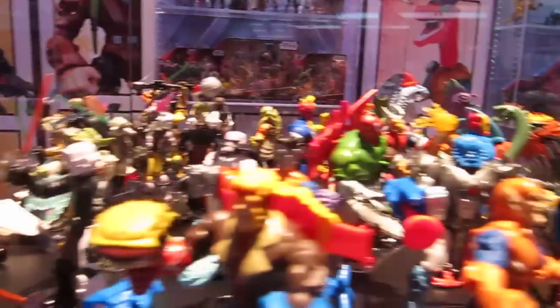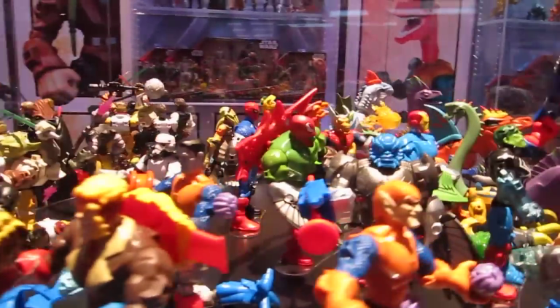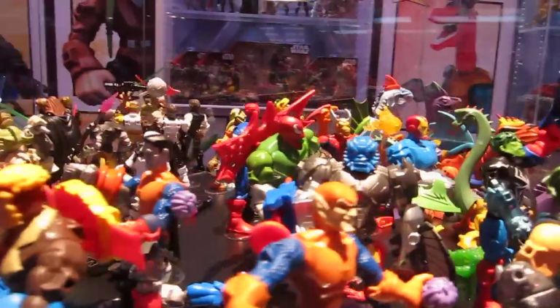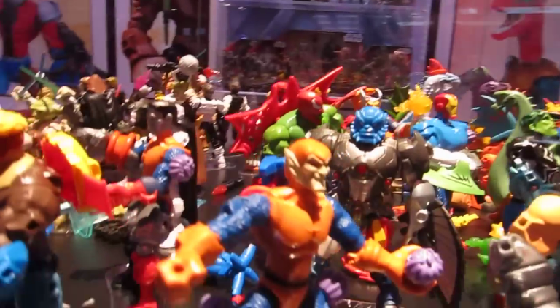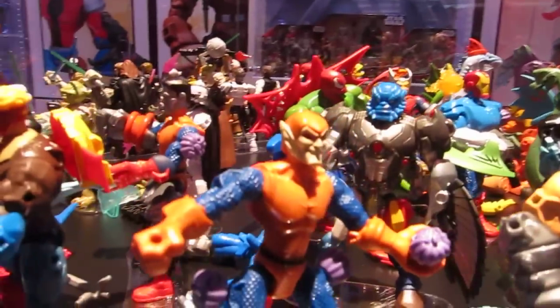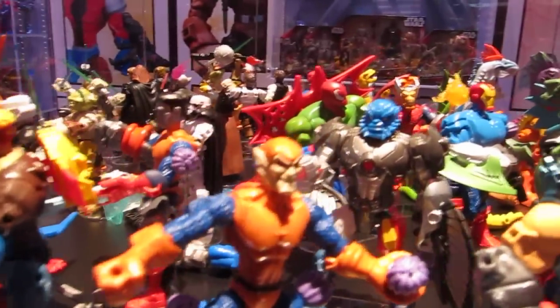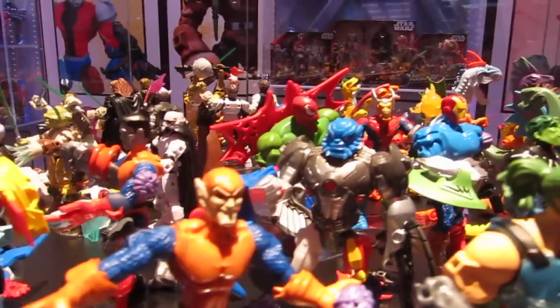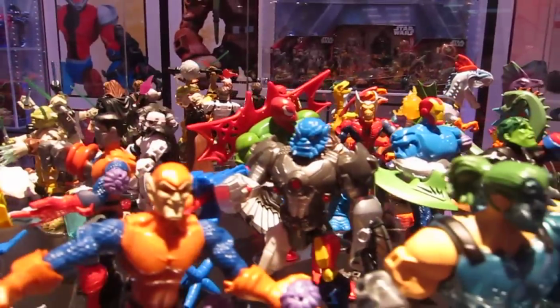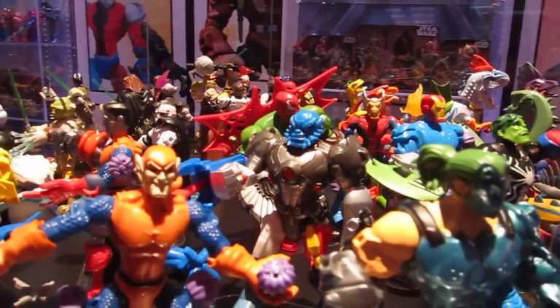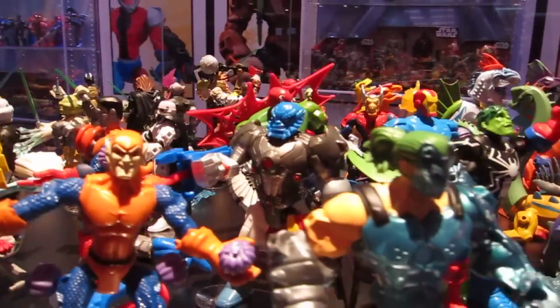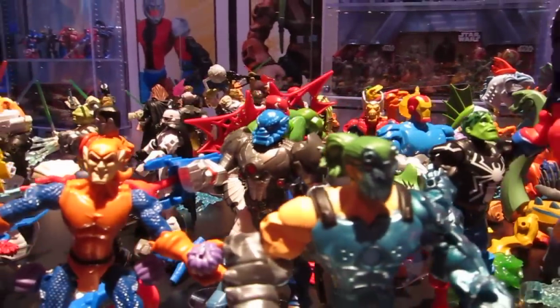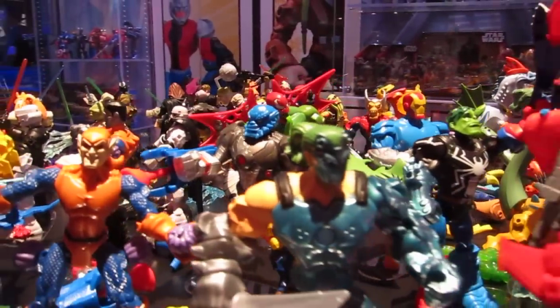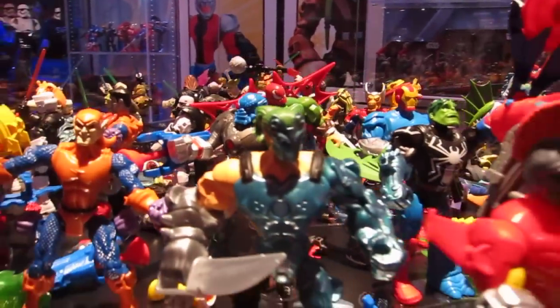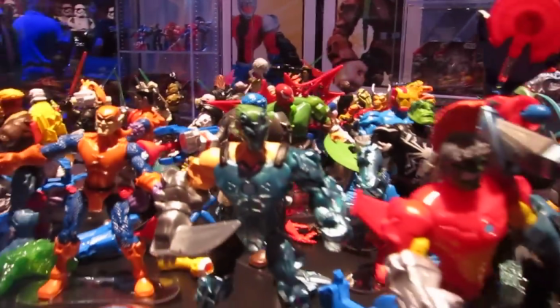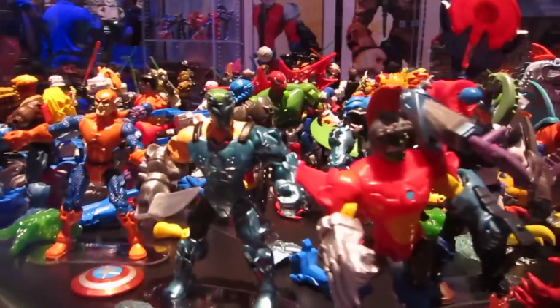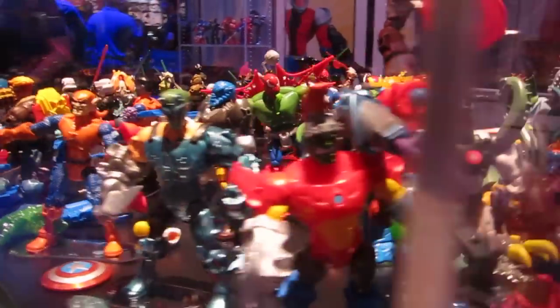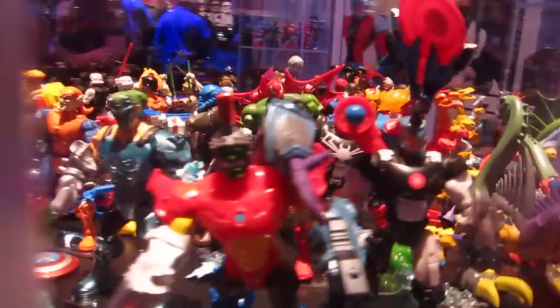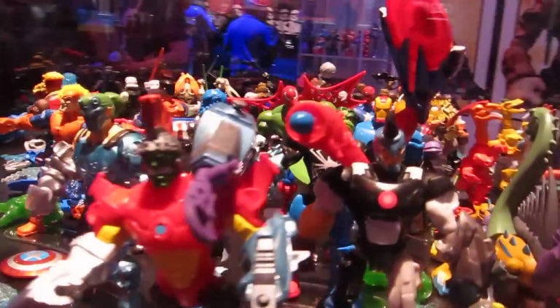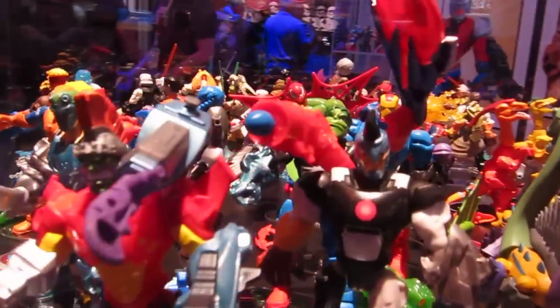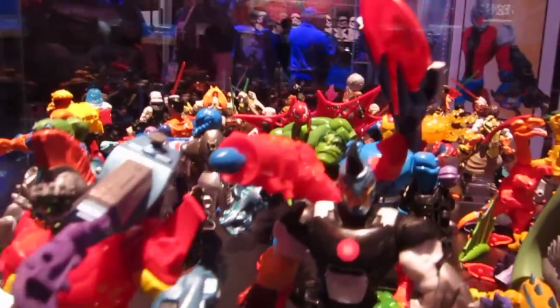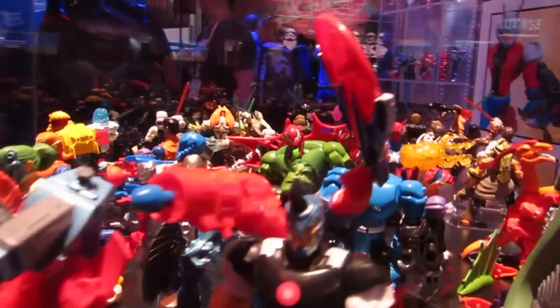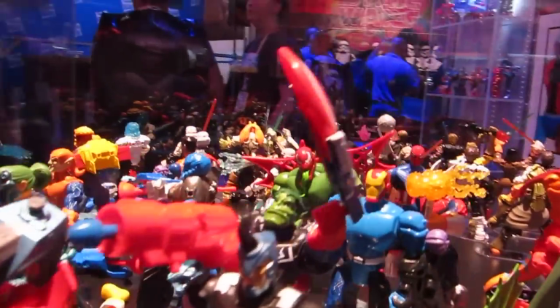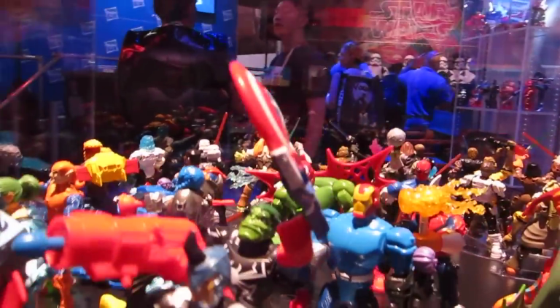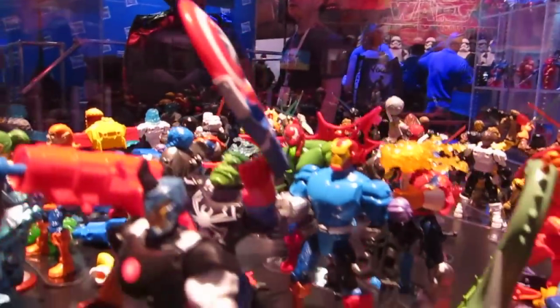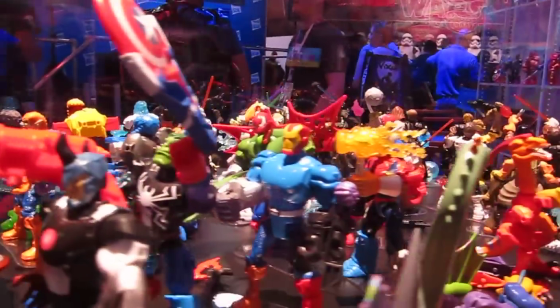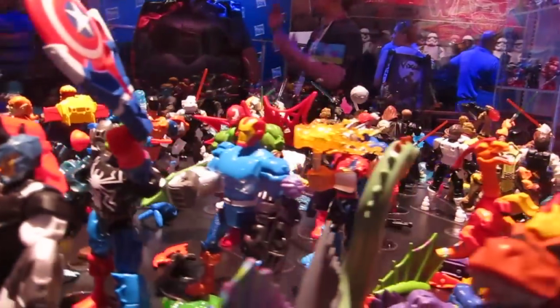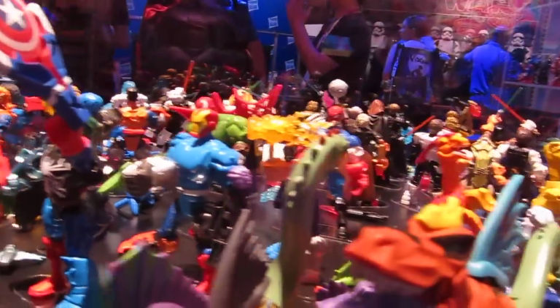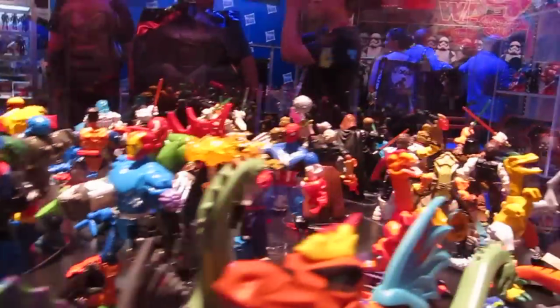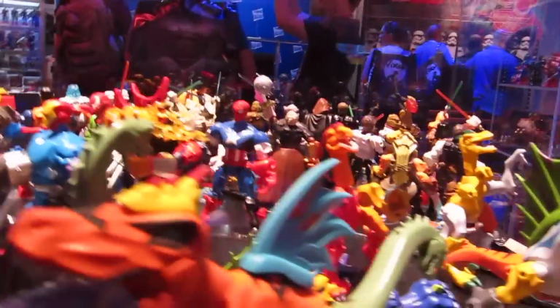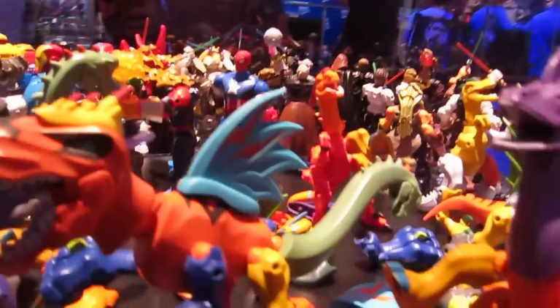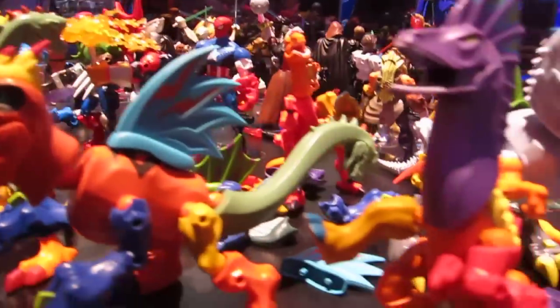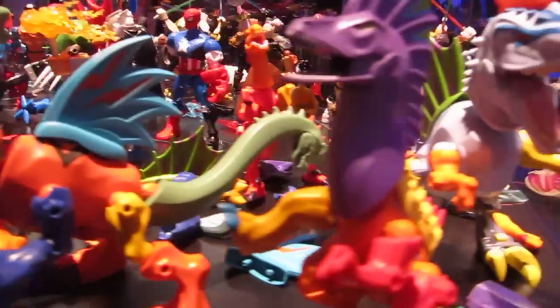And some Marvel — we've seen some of these in stores: Whiplash, Iron Man, Cap and so forth. And on to Jurassic Park and other such stuff.